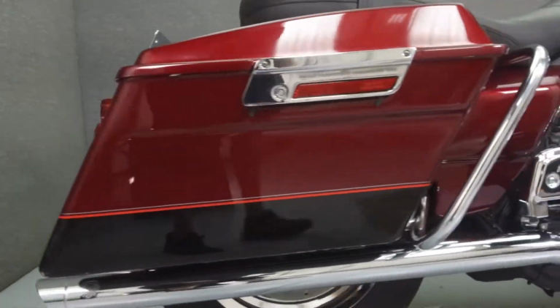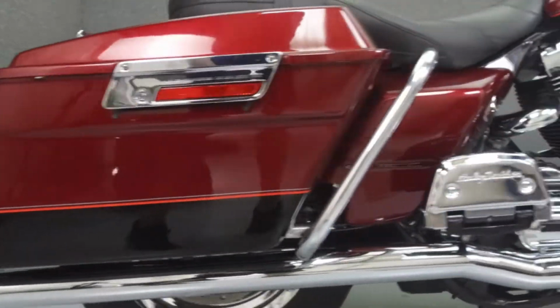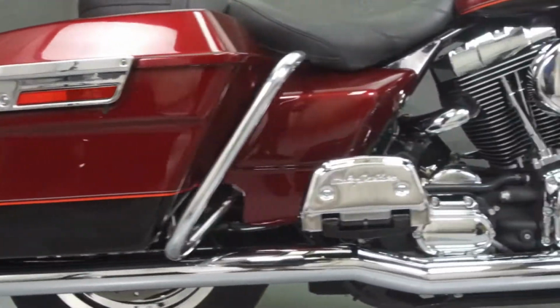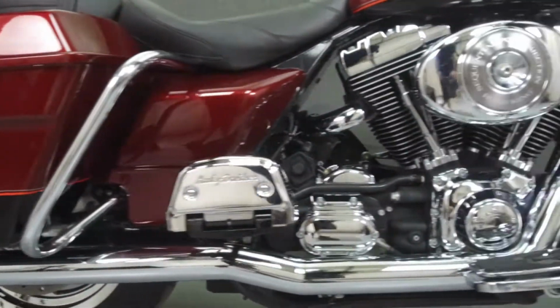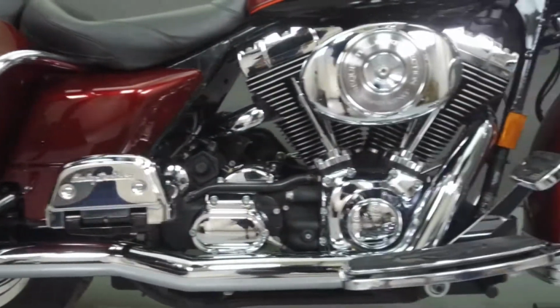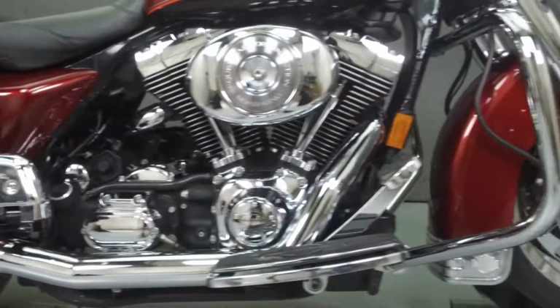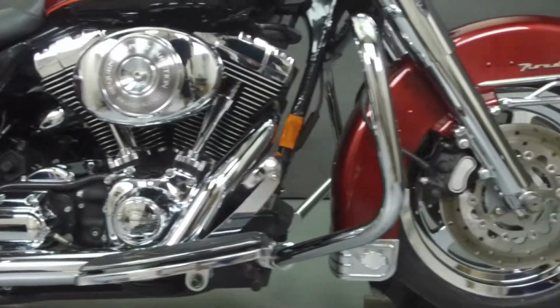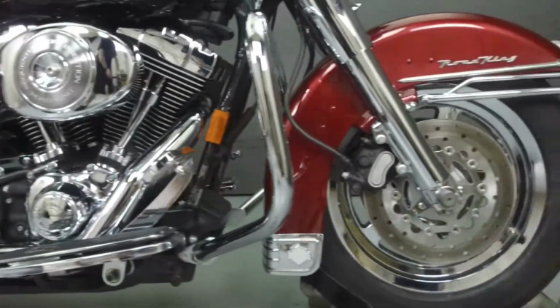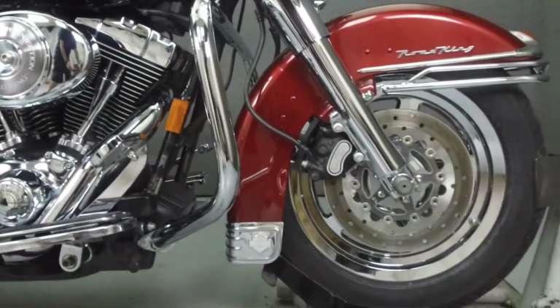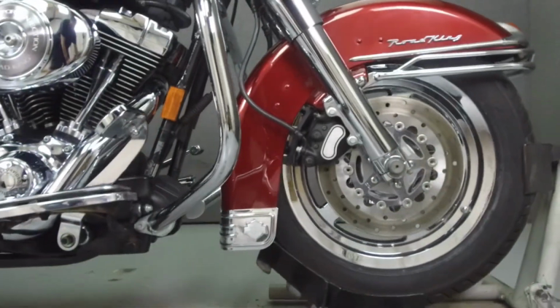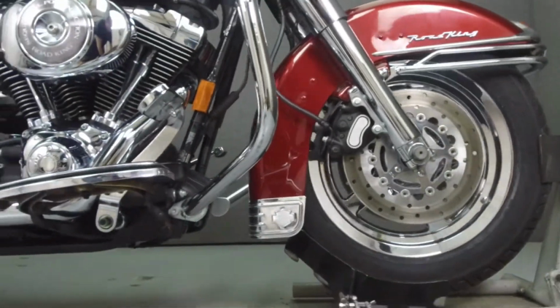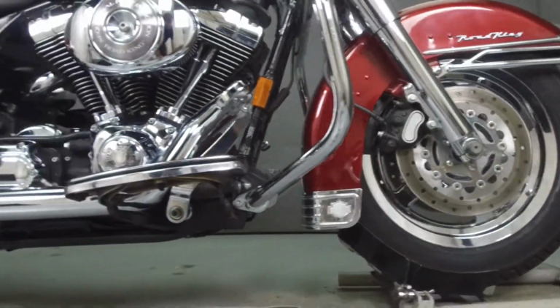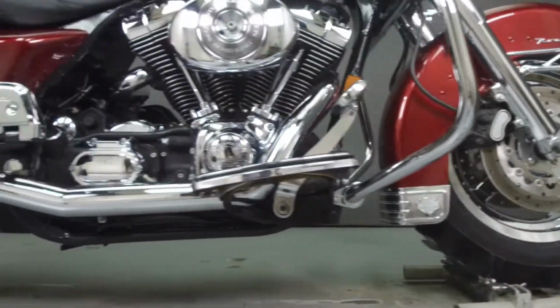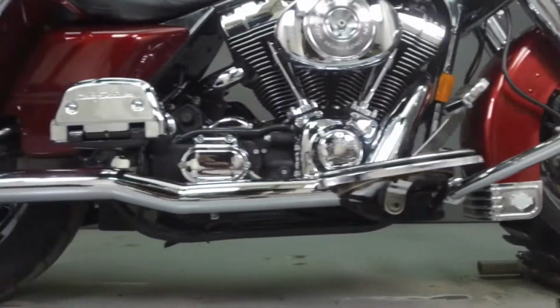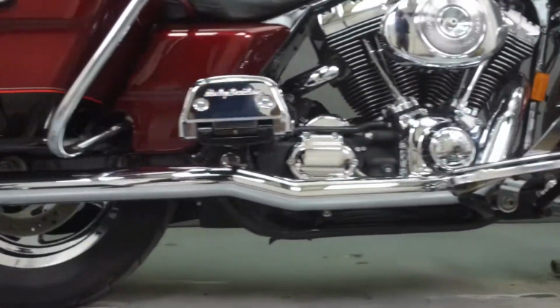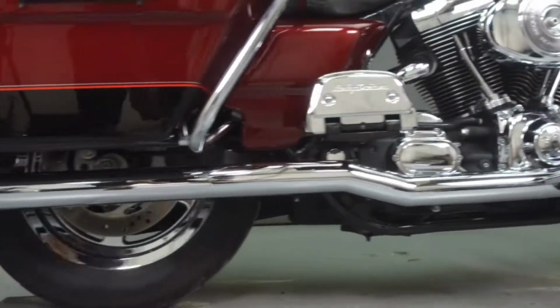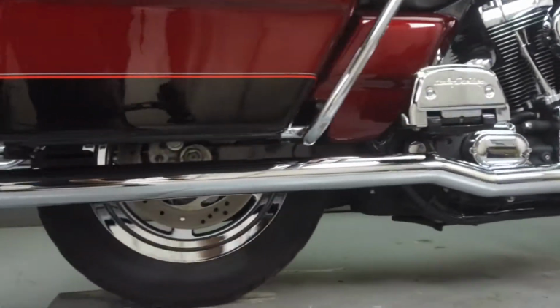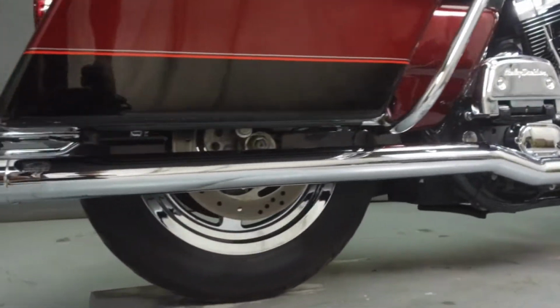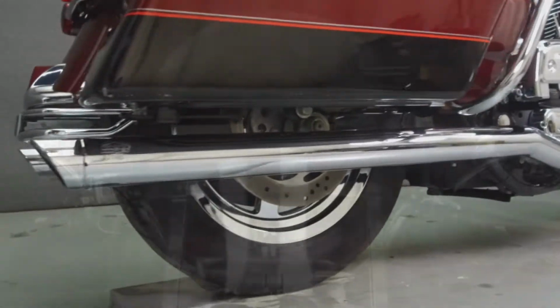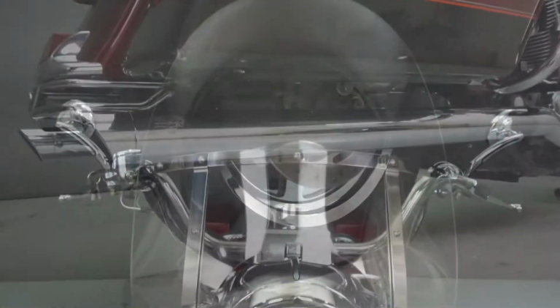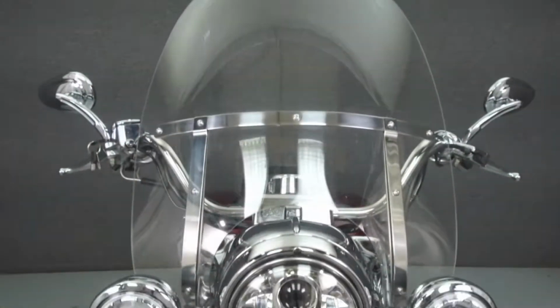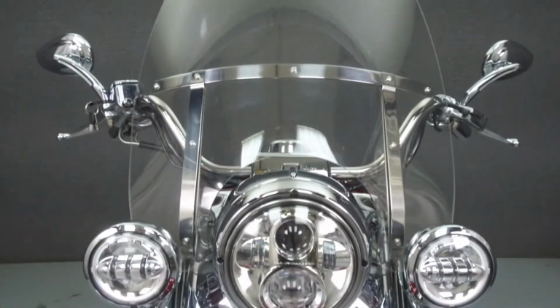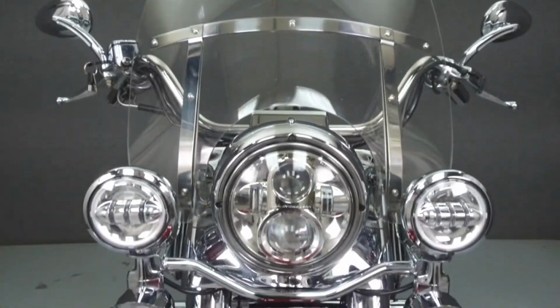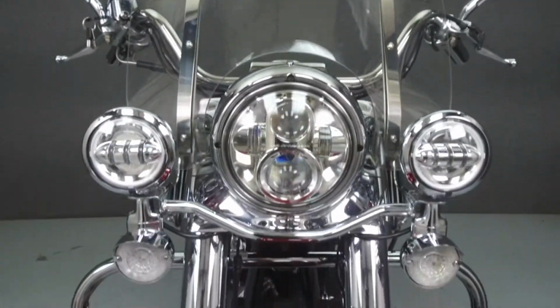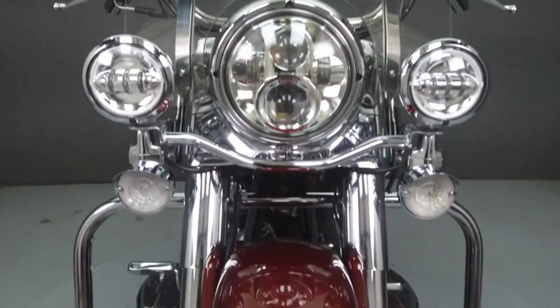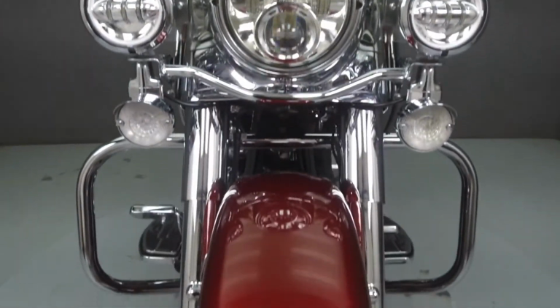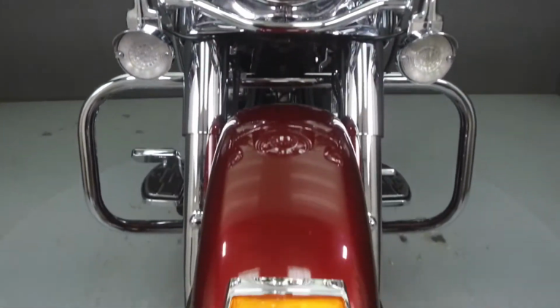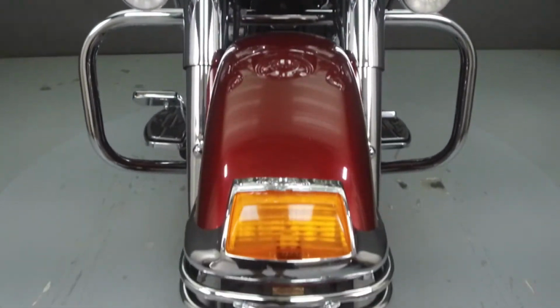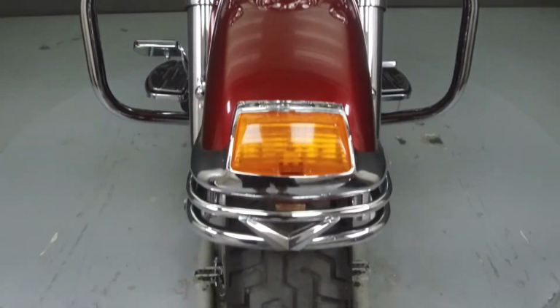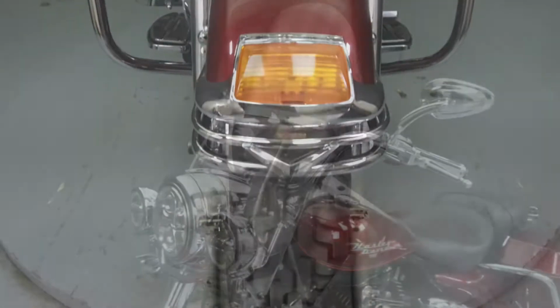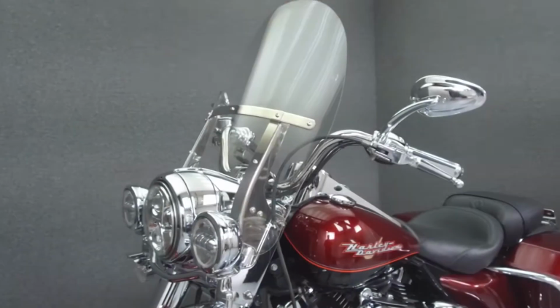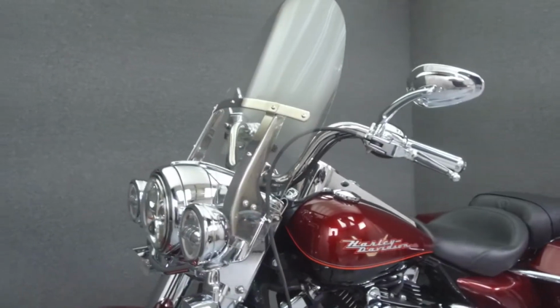Powered by an 88 cubic inch V-twin engine with a five-speed transmission, the Road King puts out 80 foot-pounds of torque at 3,400 rpm. It has a seat height of 27.3 inches and a dry weight of 731 pounds.